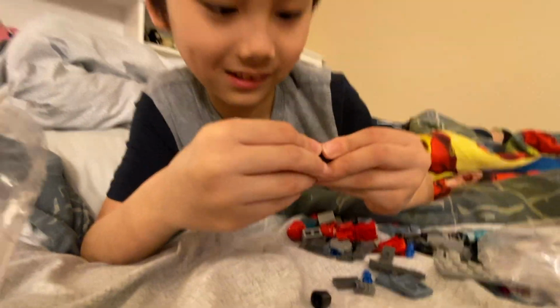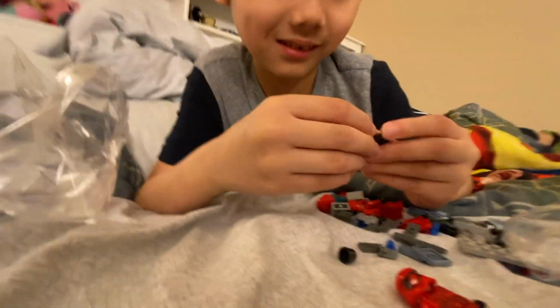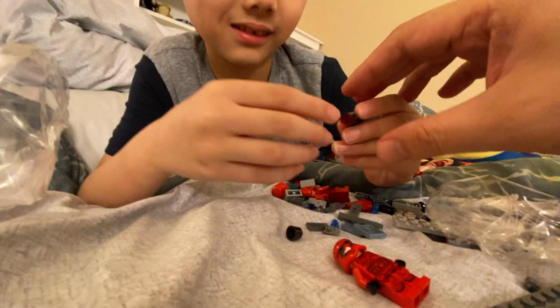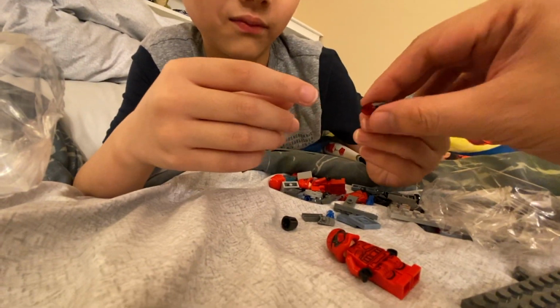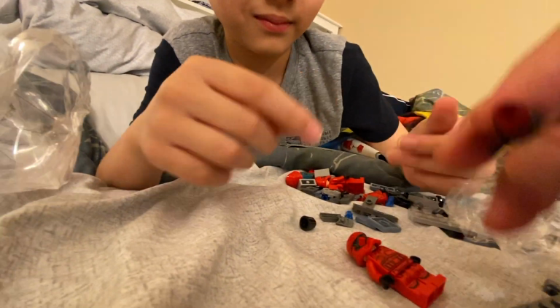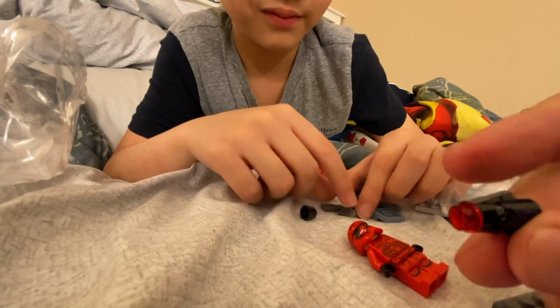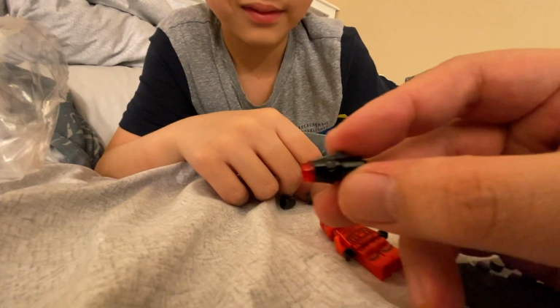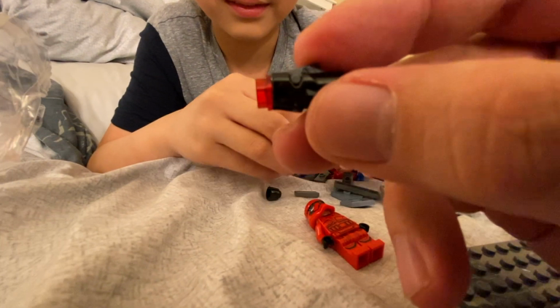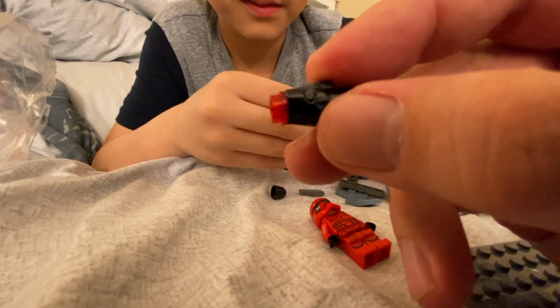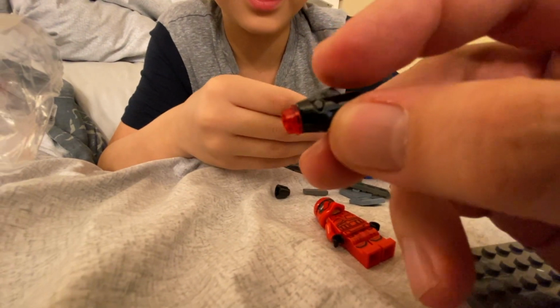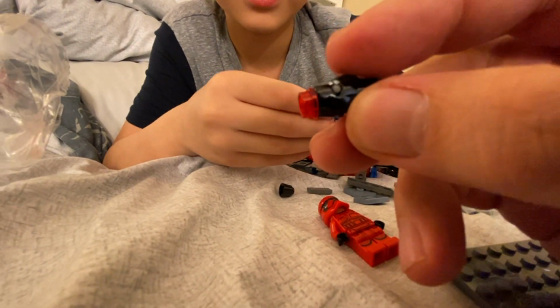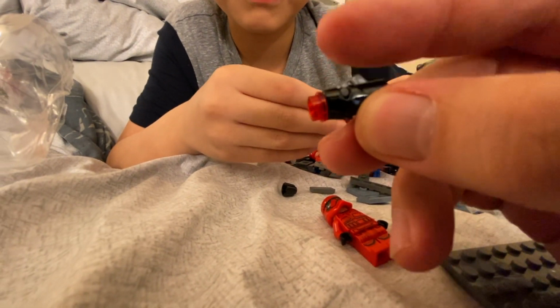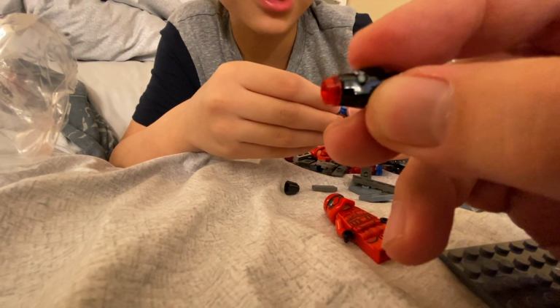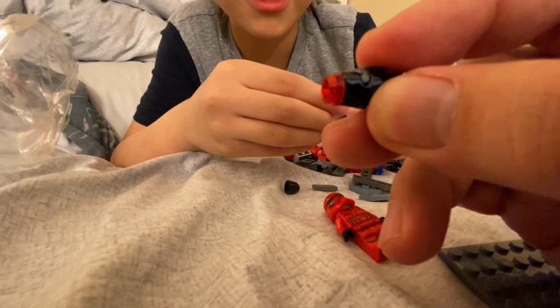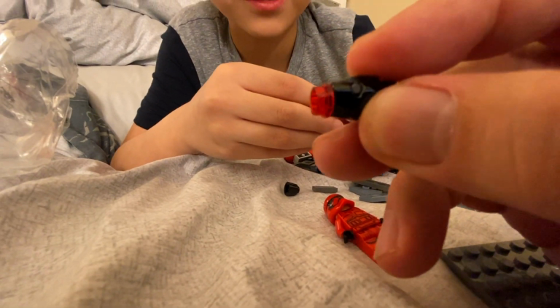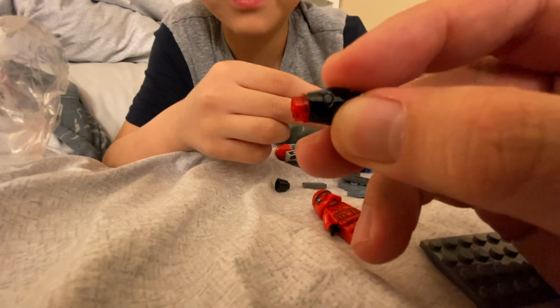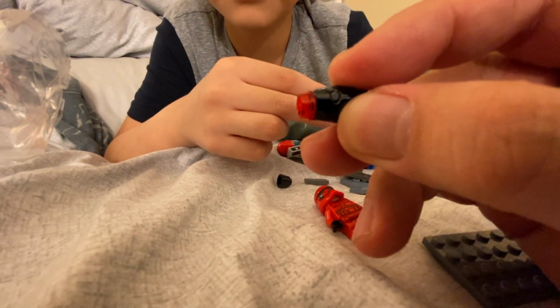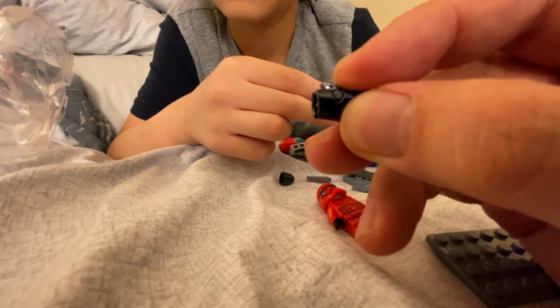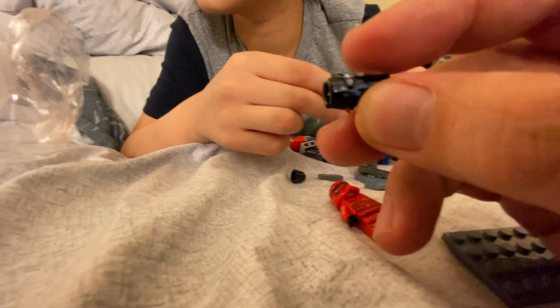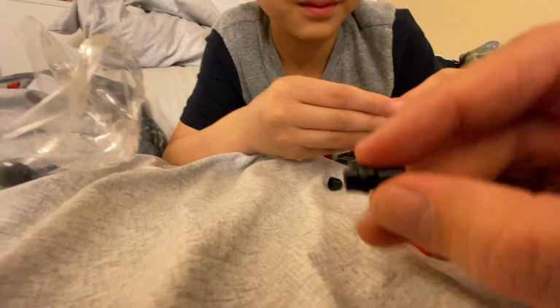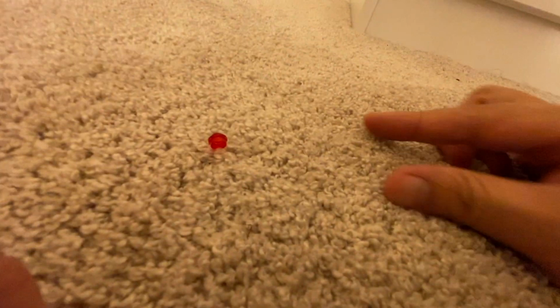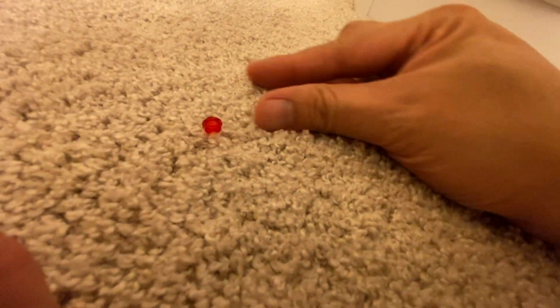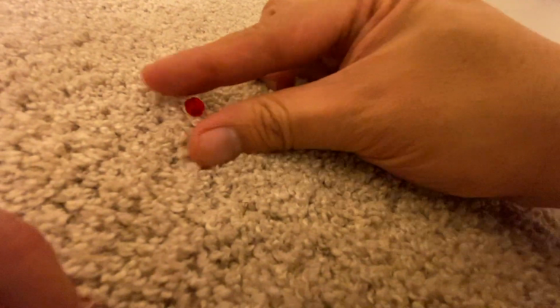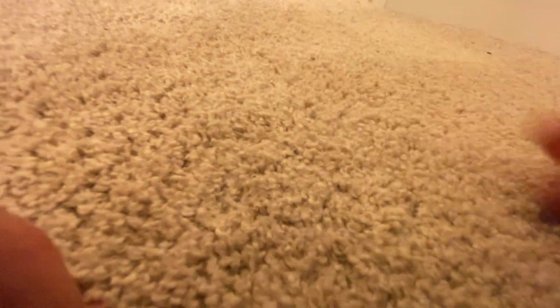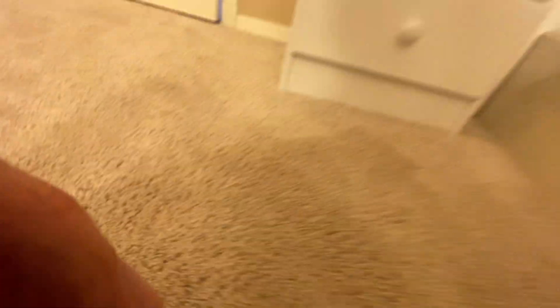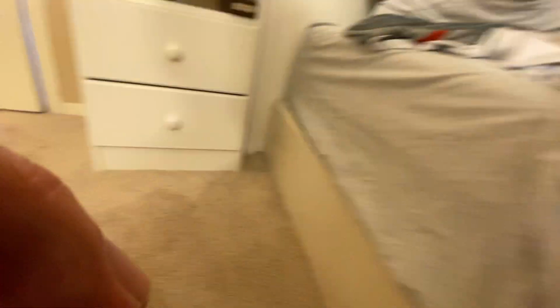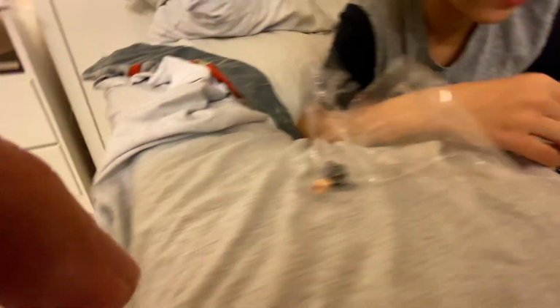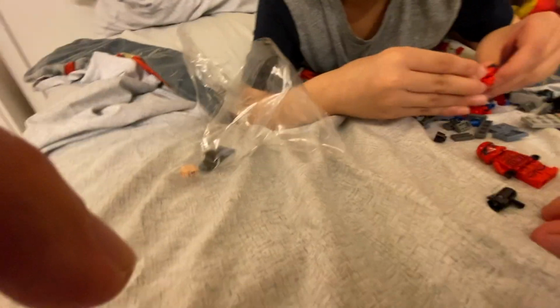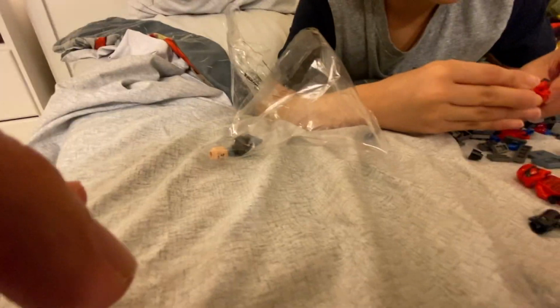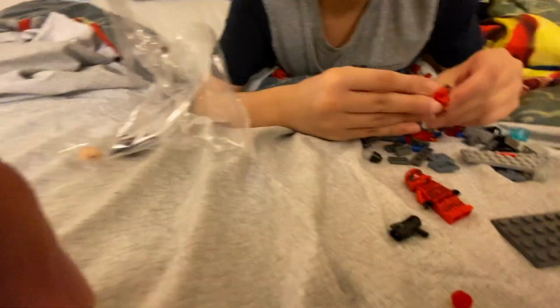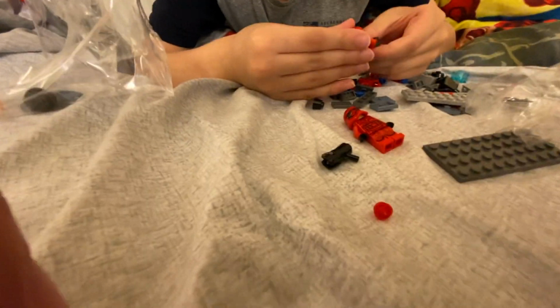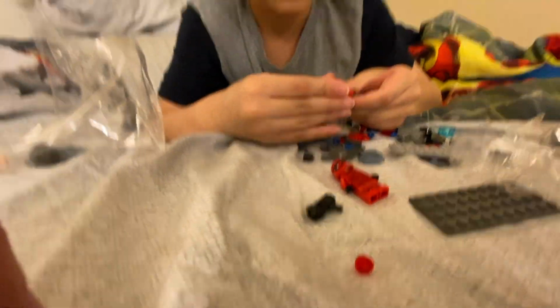Here, let me try. So you load it up, then push the trigger to fire it. Whoa! There you go — it's very fast. Let's see how it looks in slow motion.